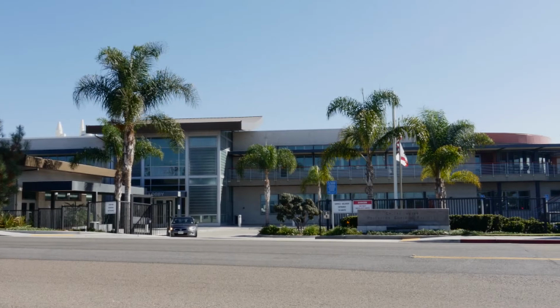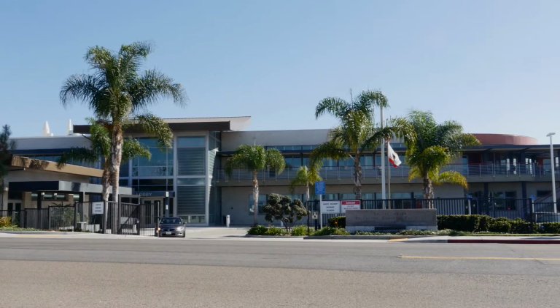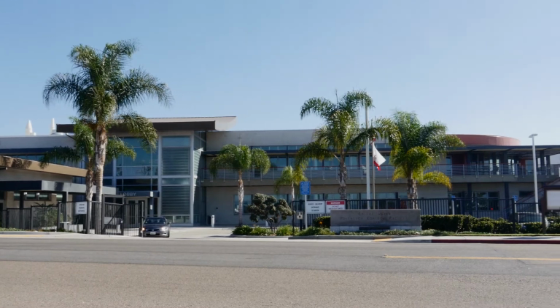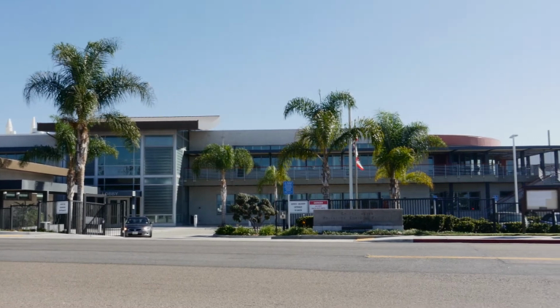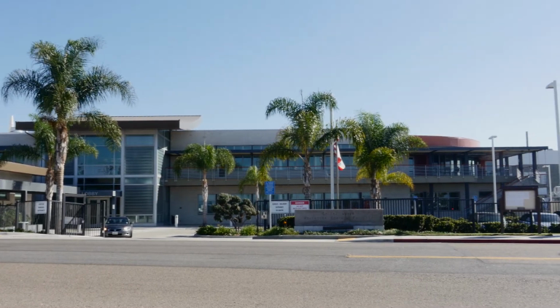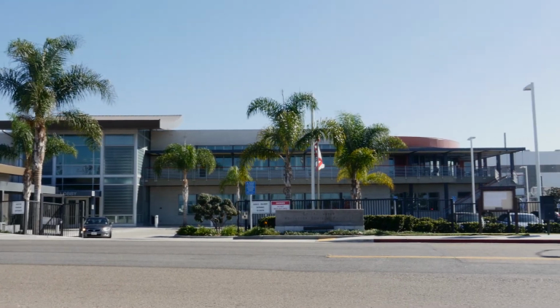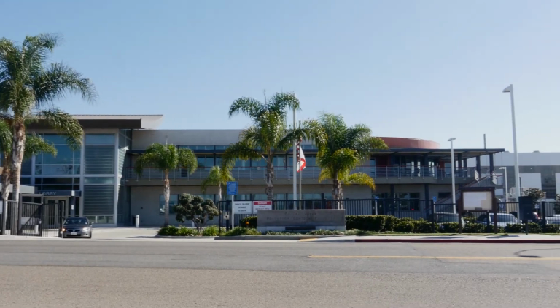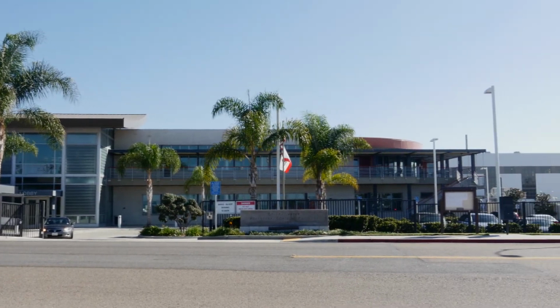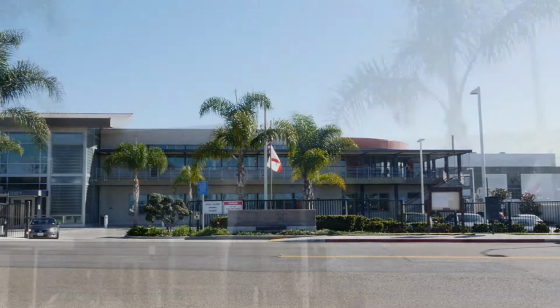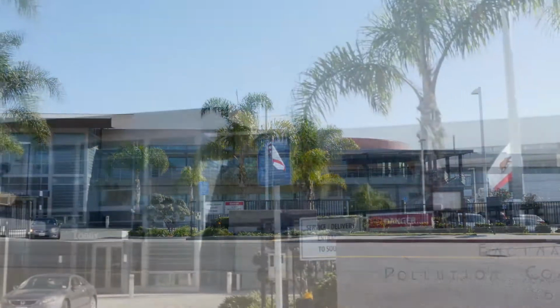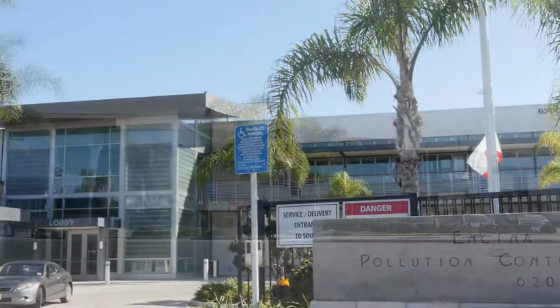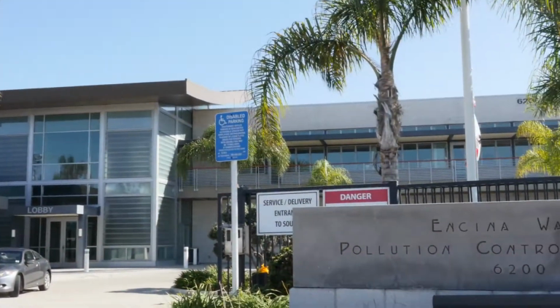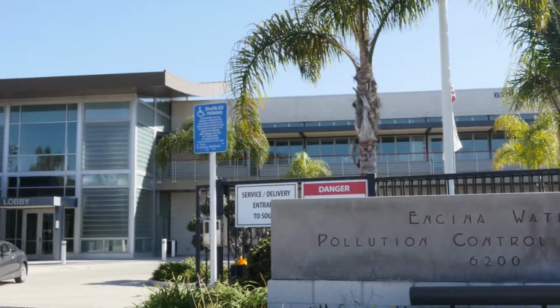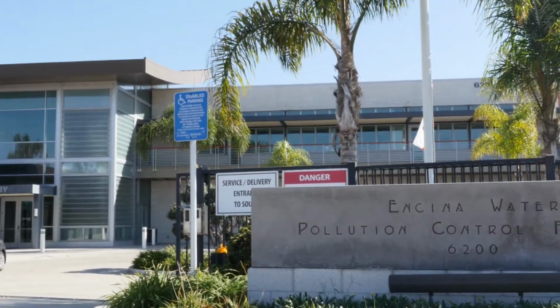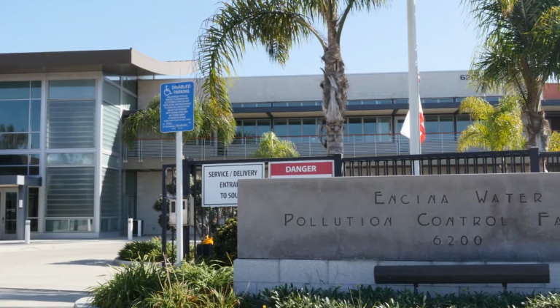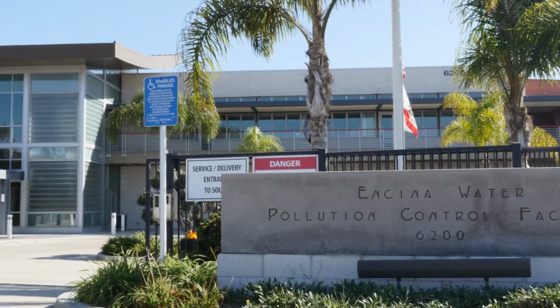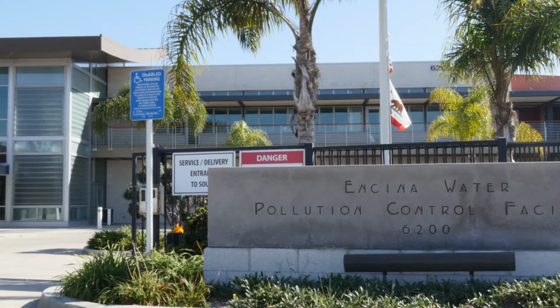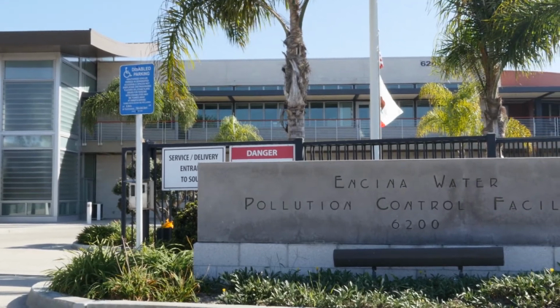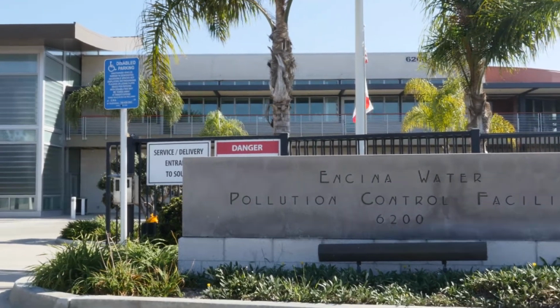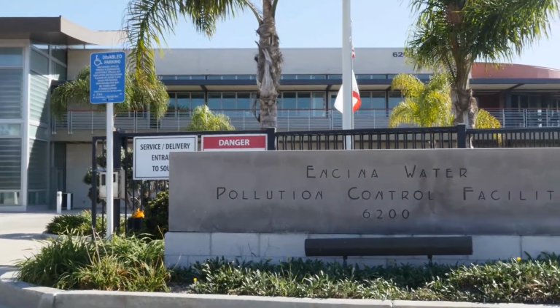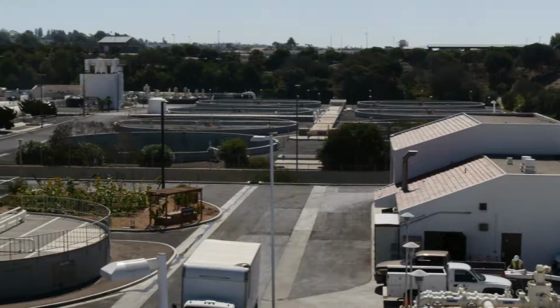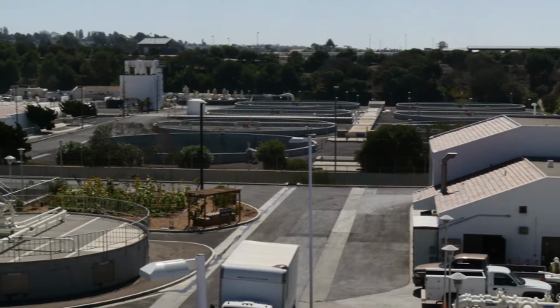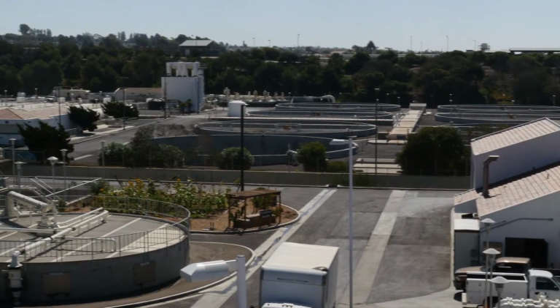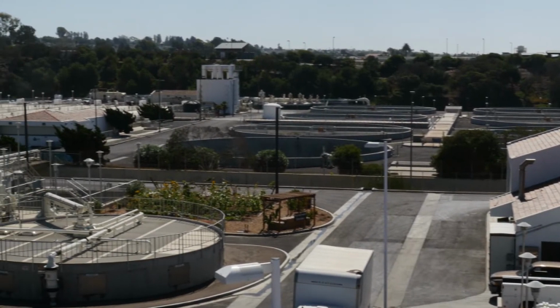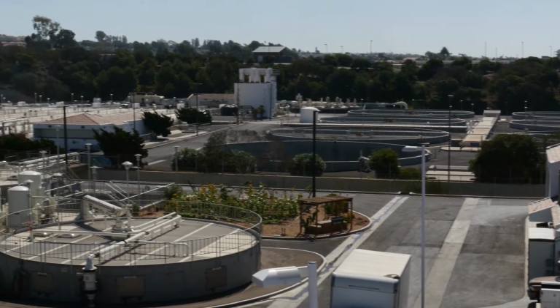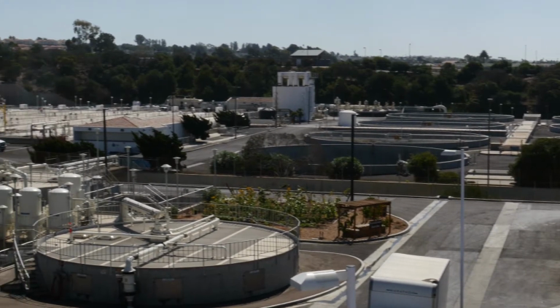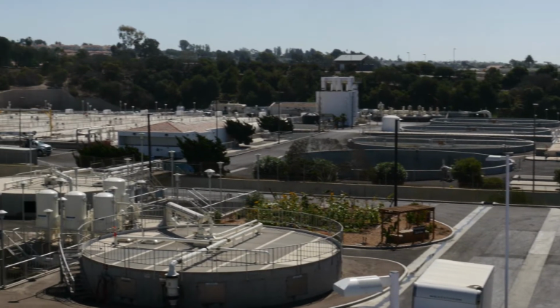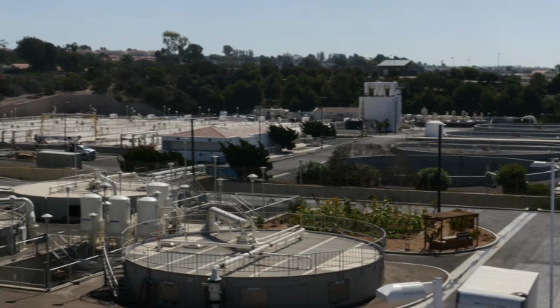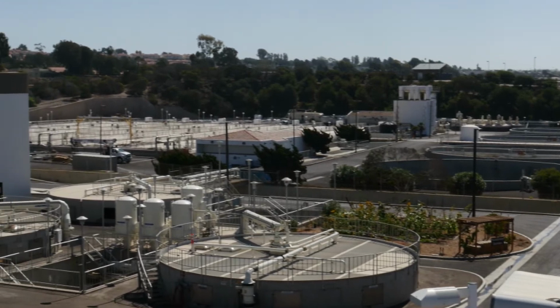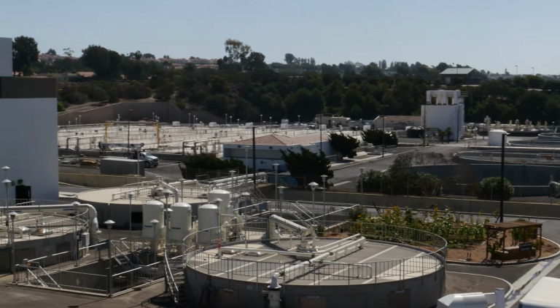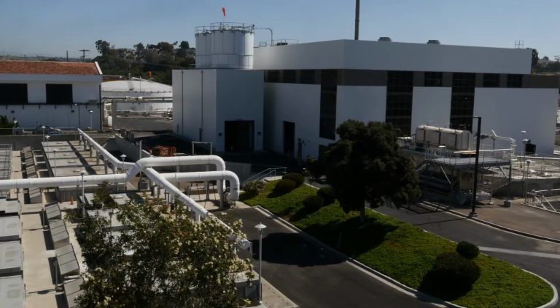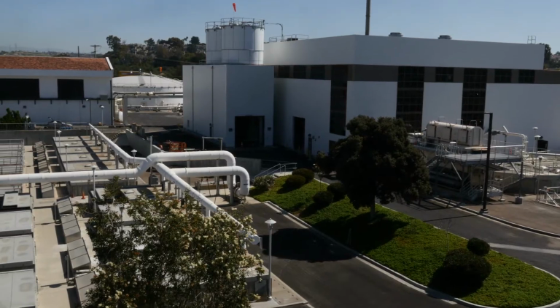Encina Wastewater Authority in Carlsbad, California provides approximately 22 million gallons per day of wastewater treatment services for more than 350,000 customers in northern San Diego County.